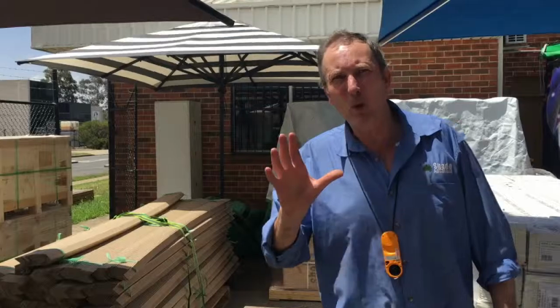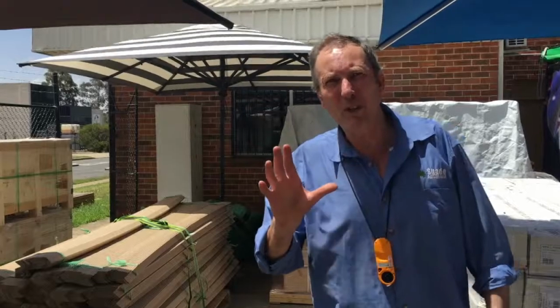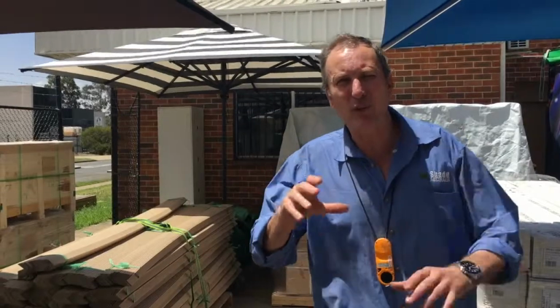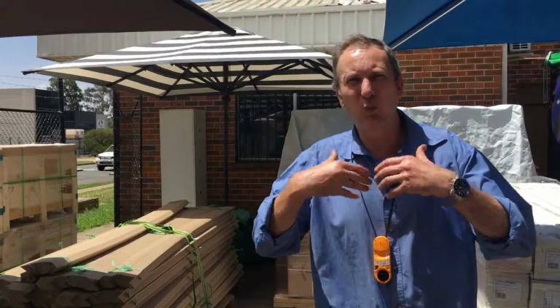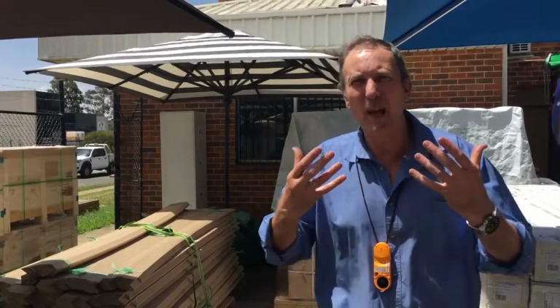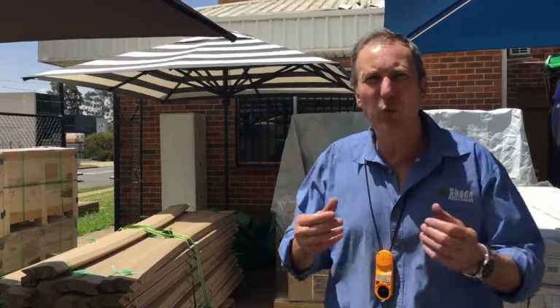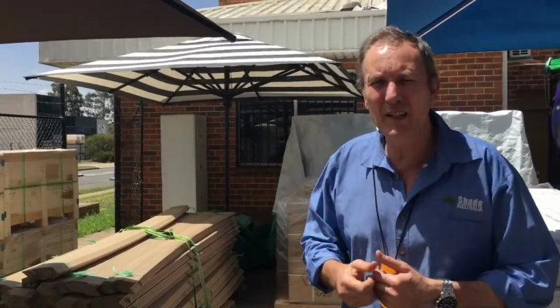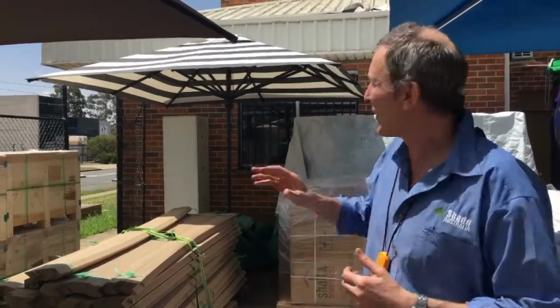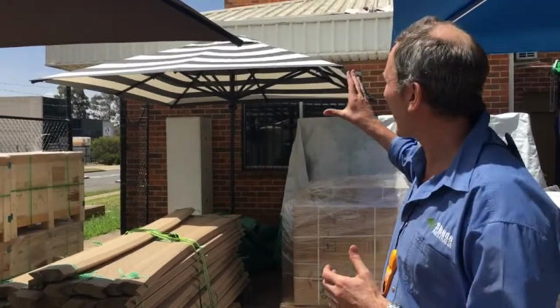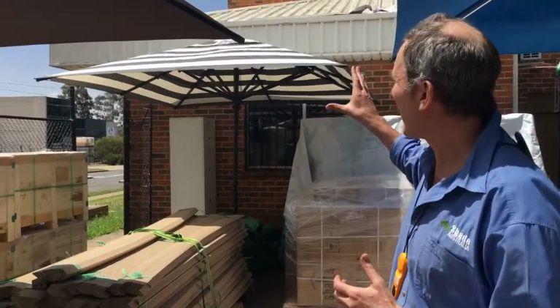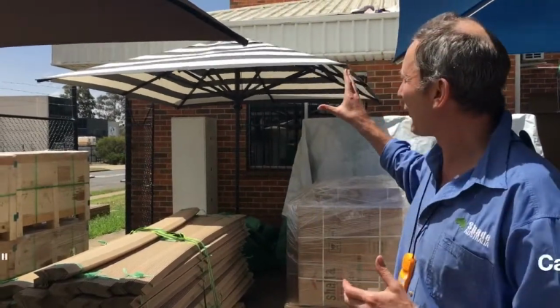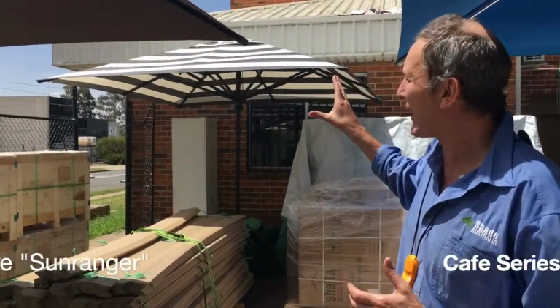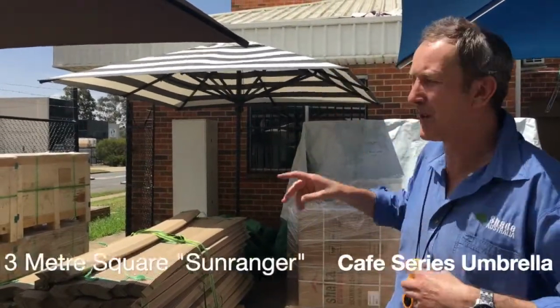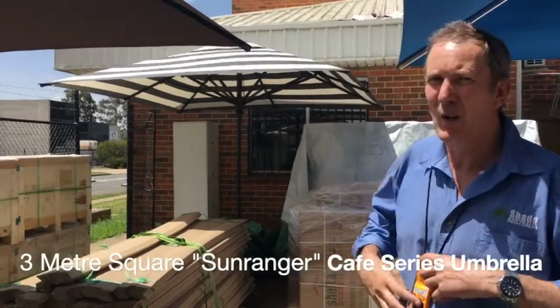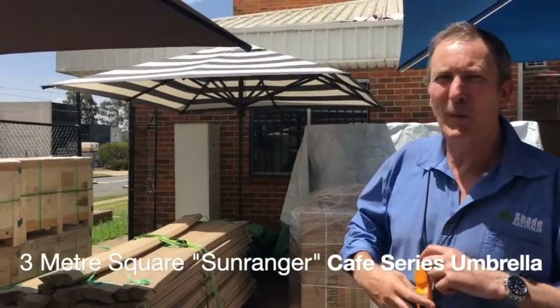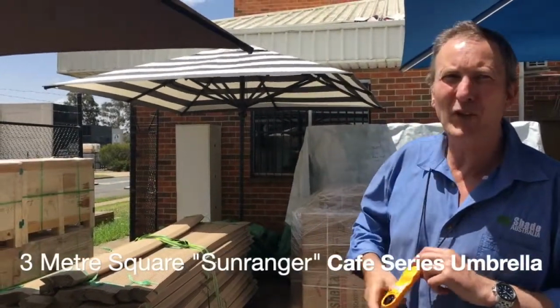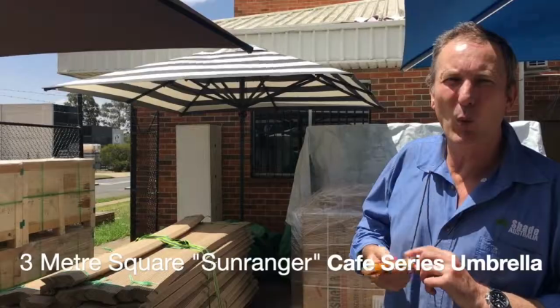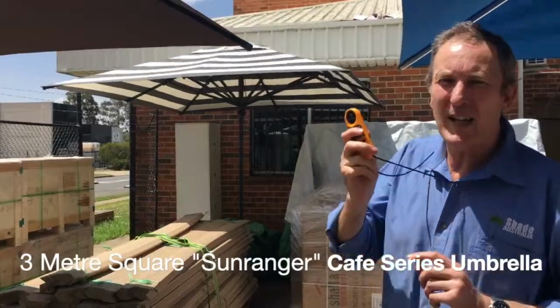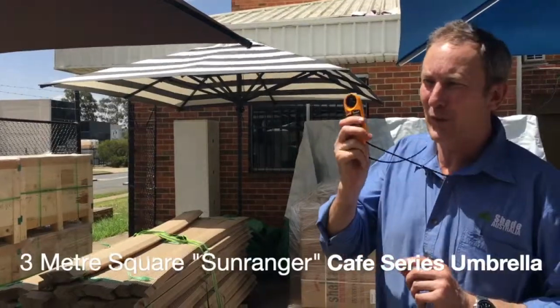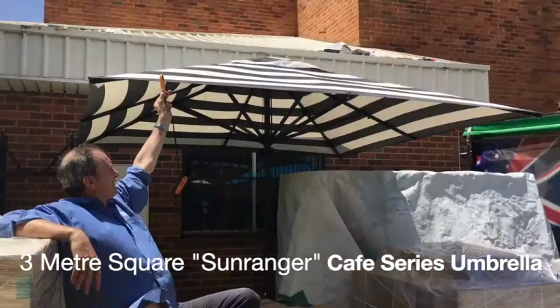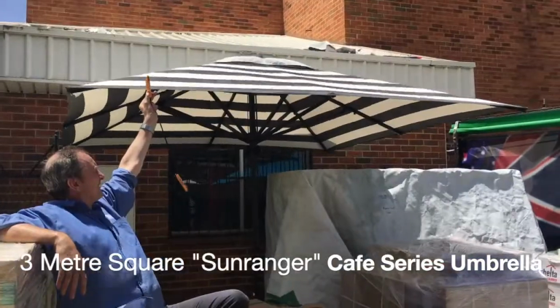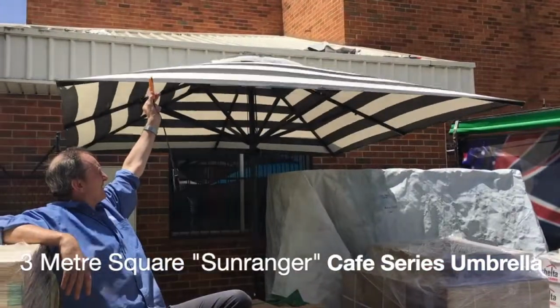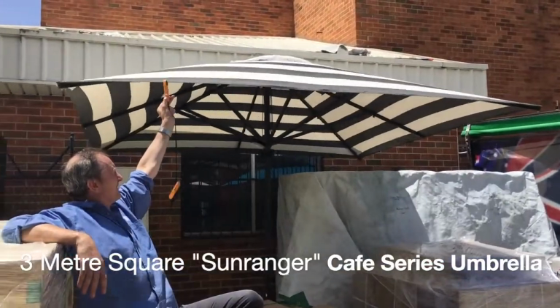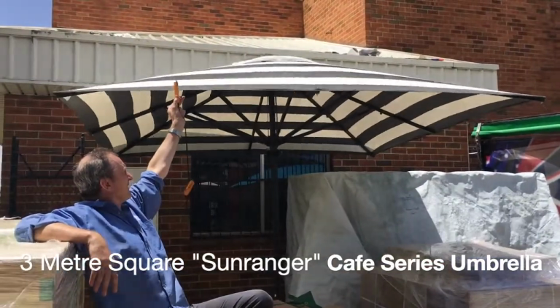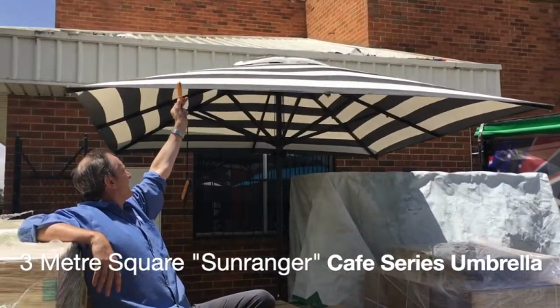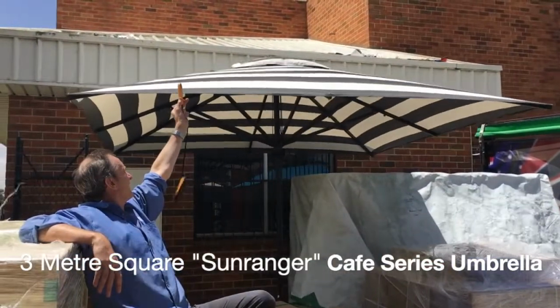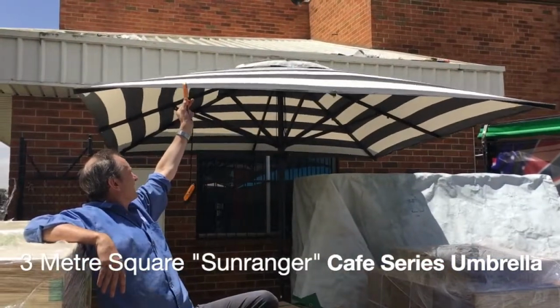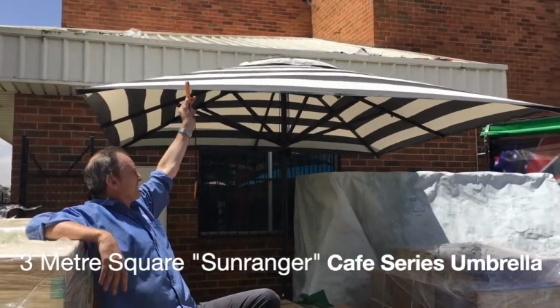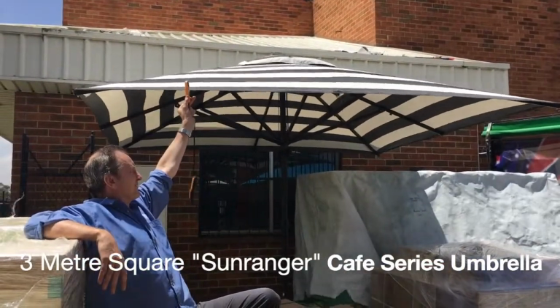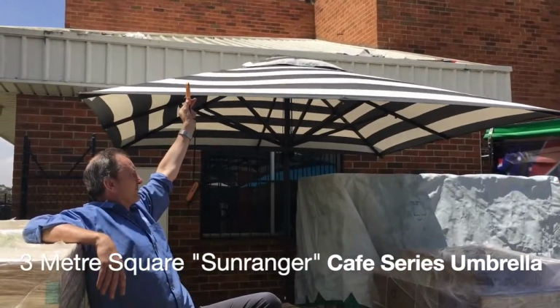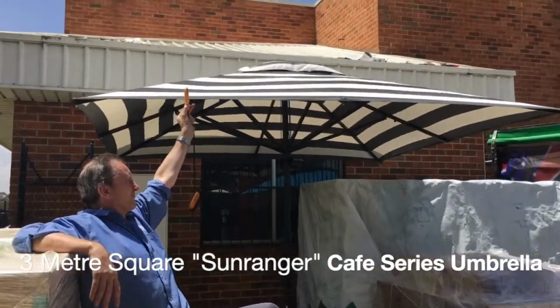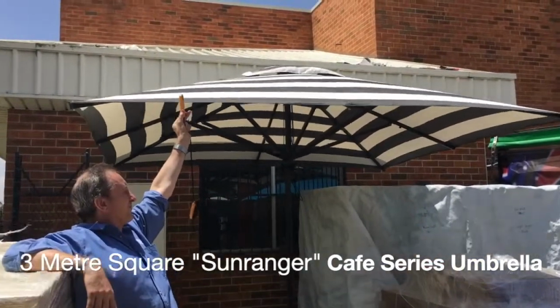People always ask us how much wind these cafe umbrellas can stand. We've just done a wind test with this little wind device, and the peak was 28 kilometres an hour.